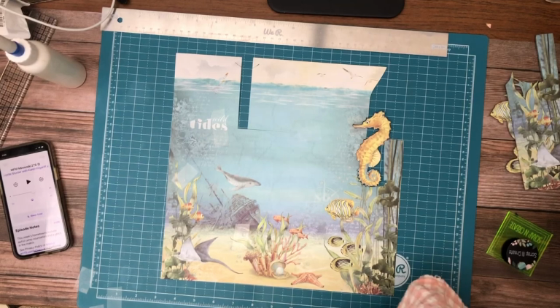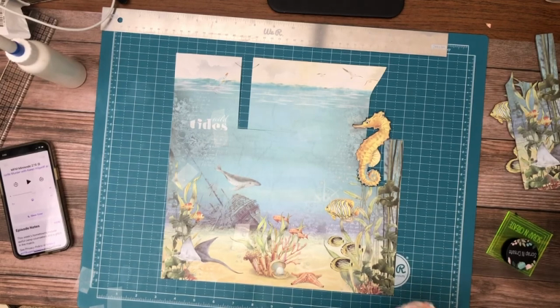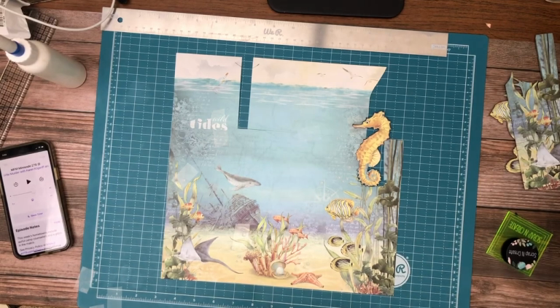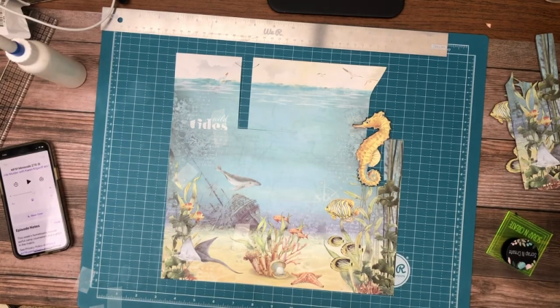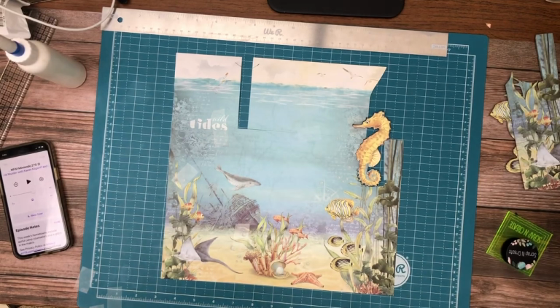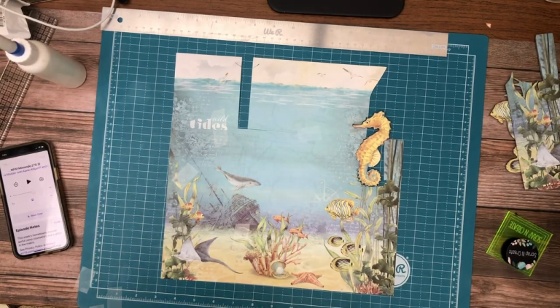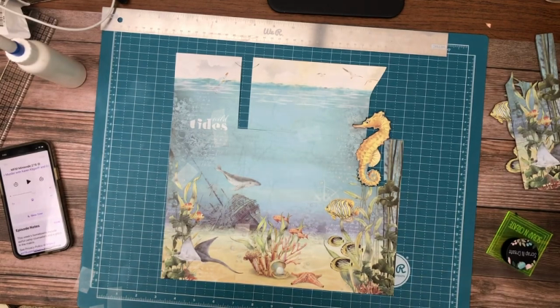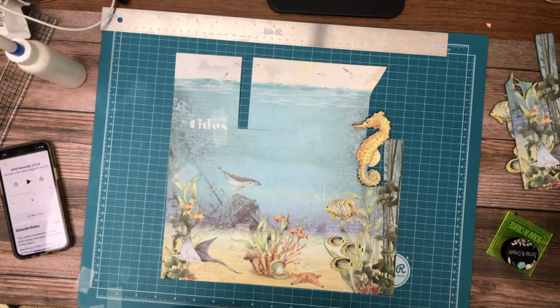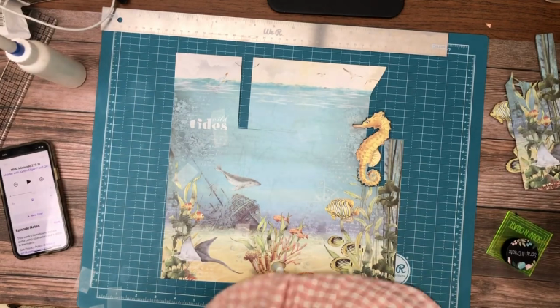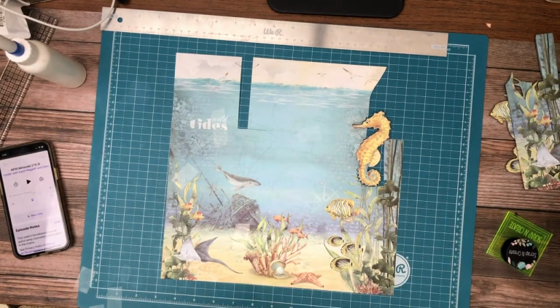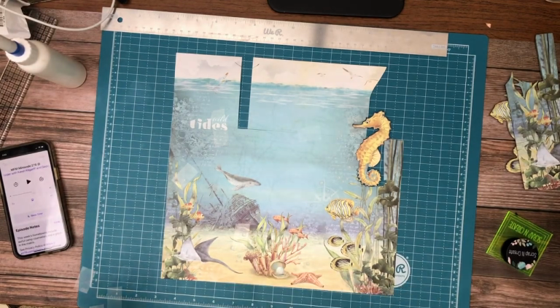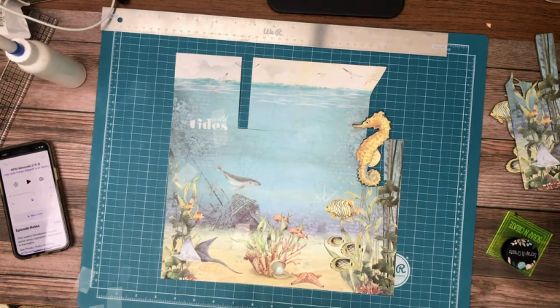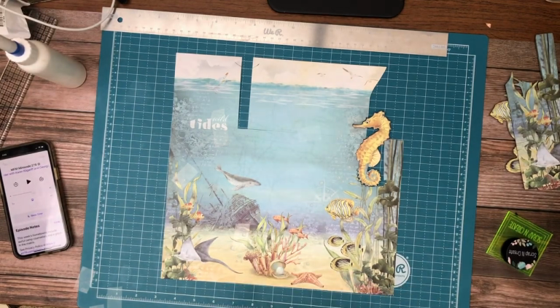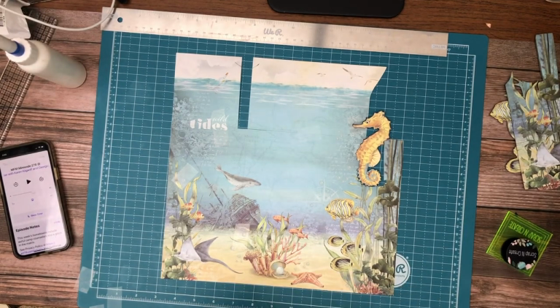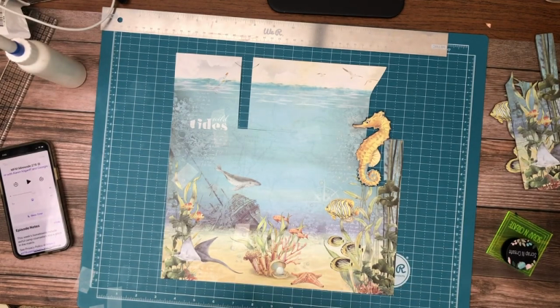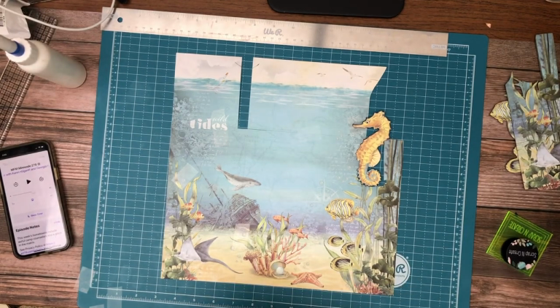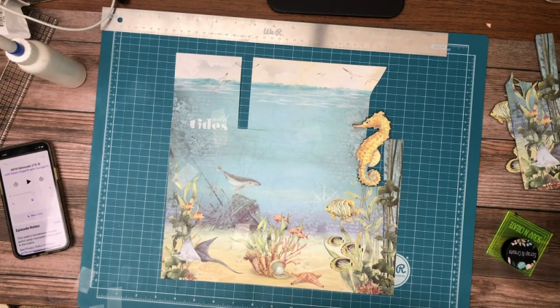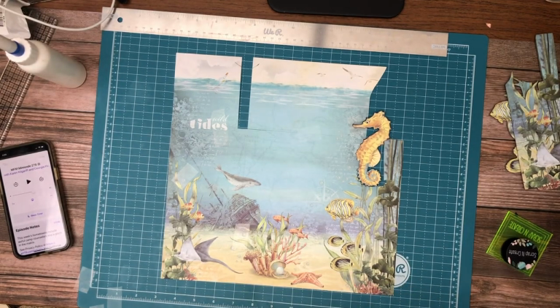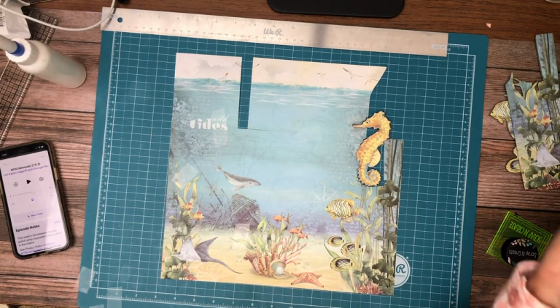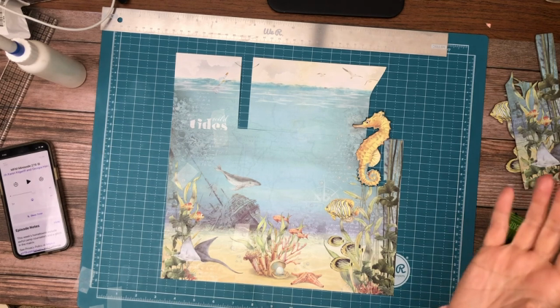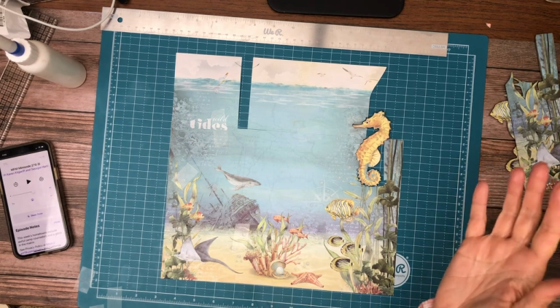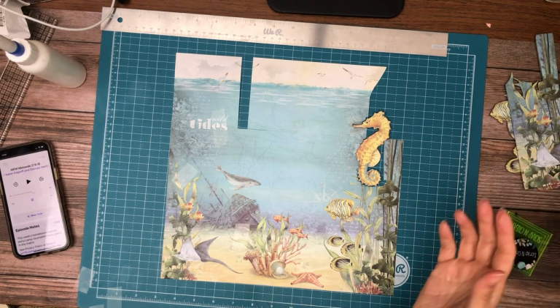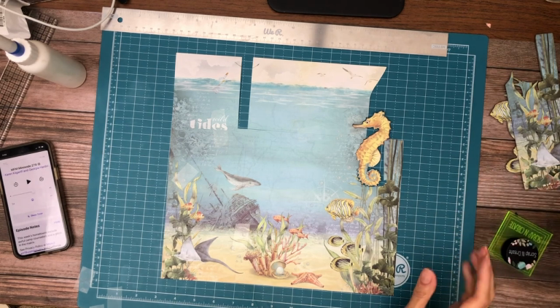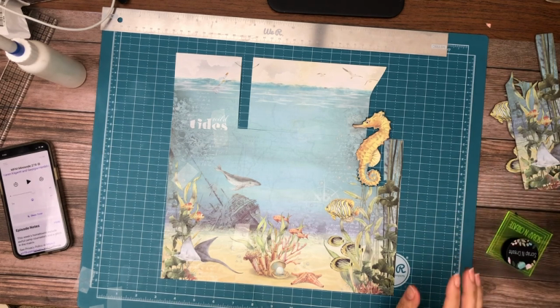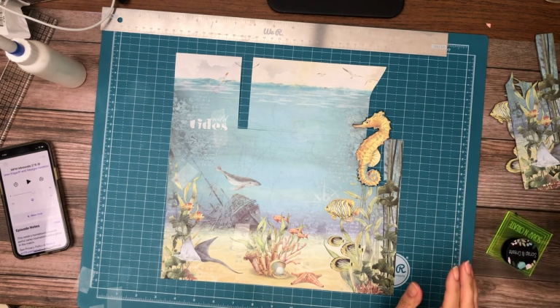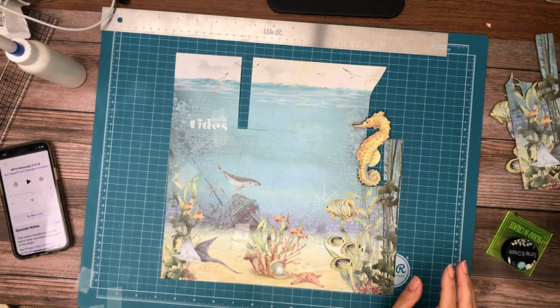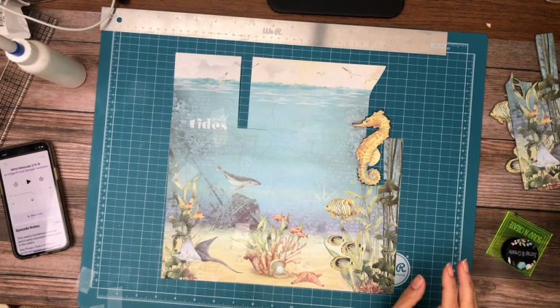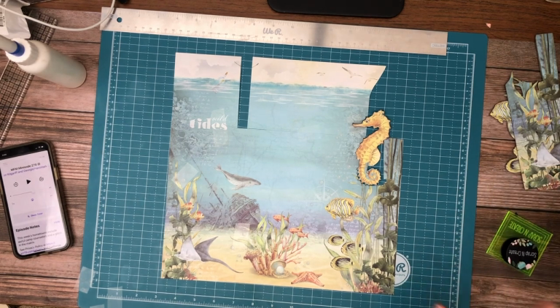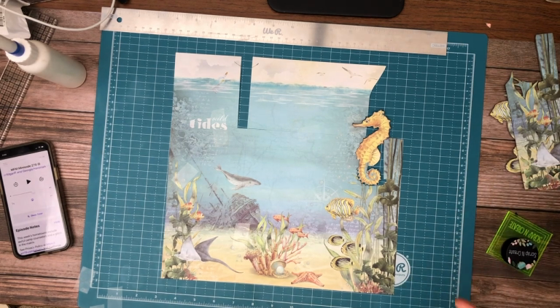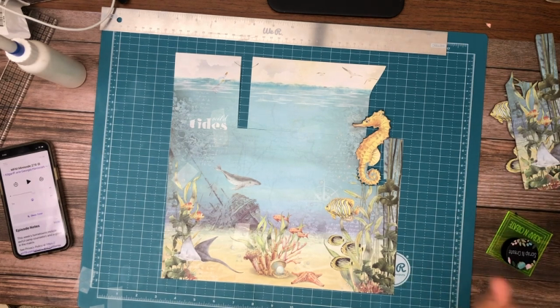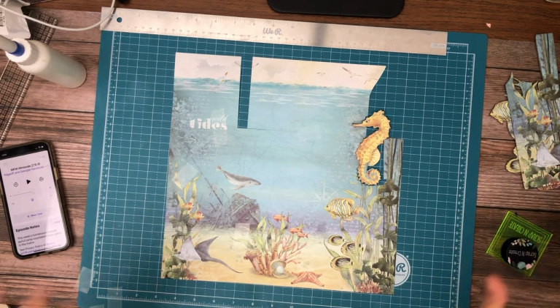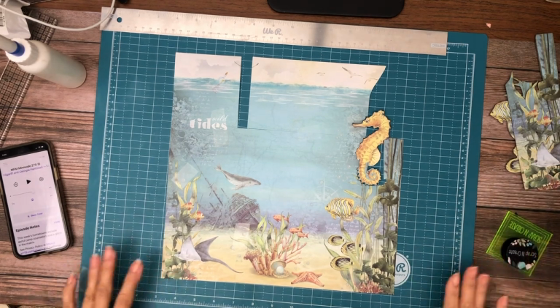Hello everyone, it's Daphne from Scrap and Create and we are working on Underwater Love.